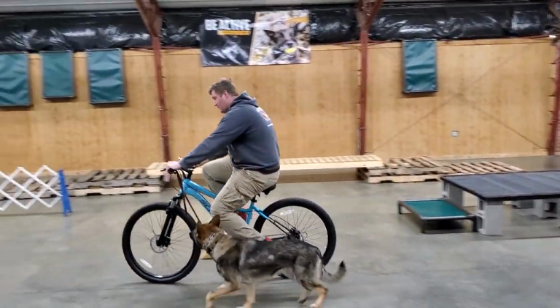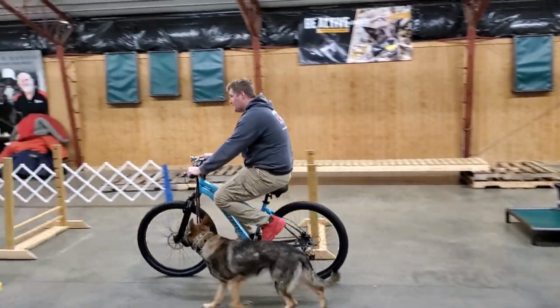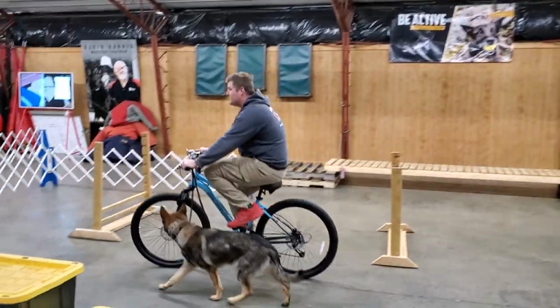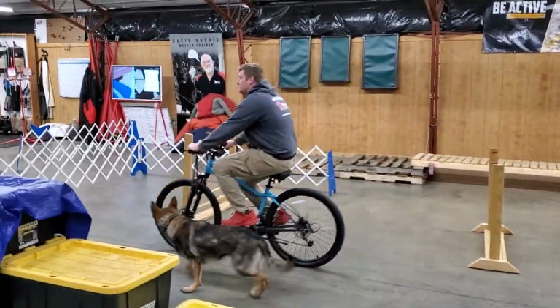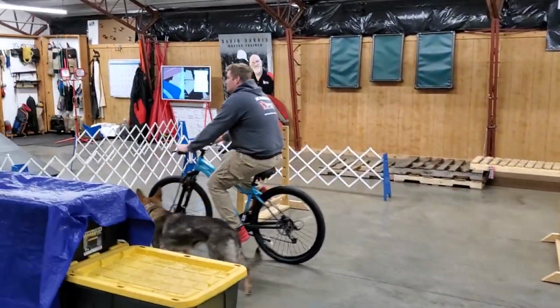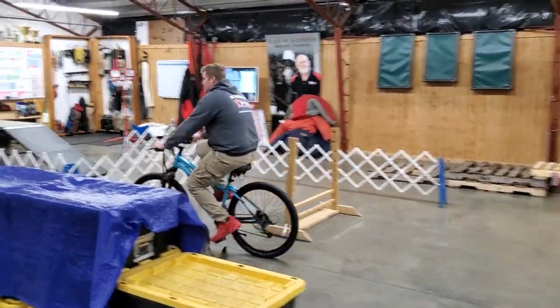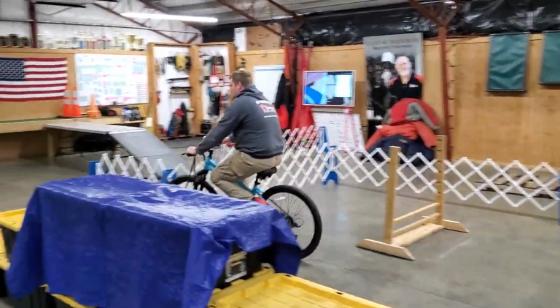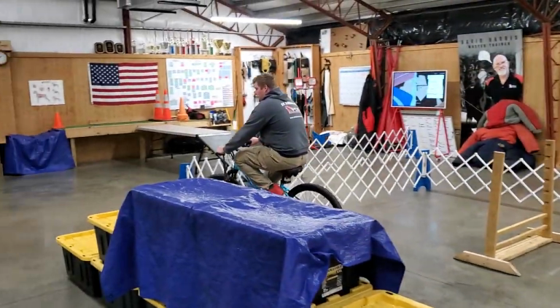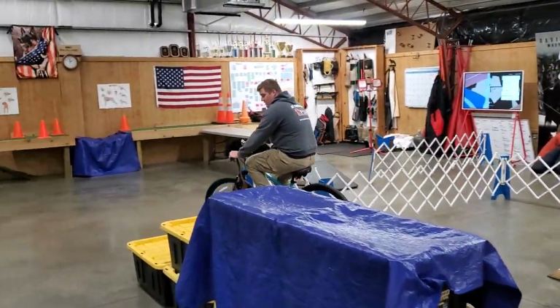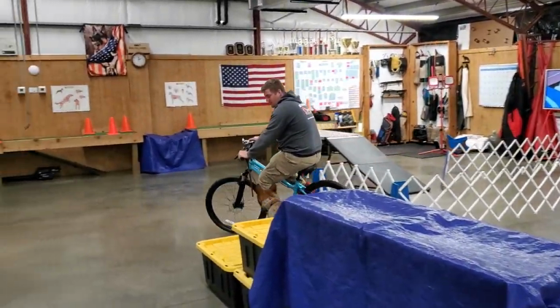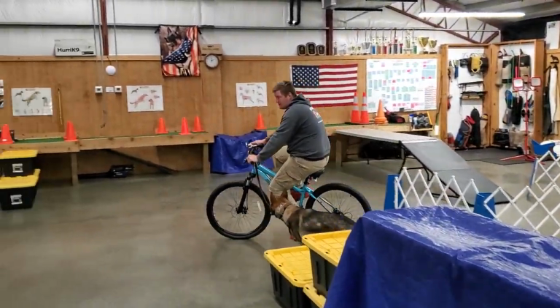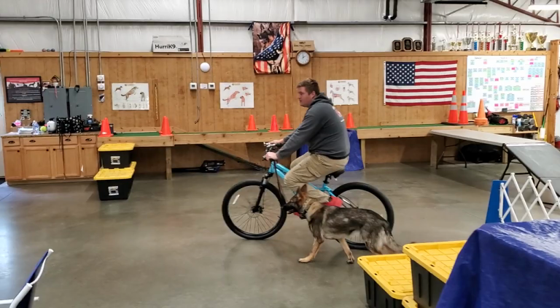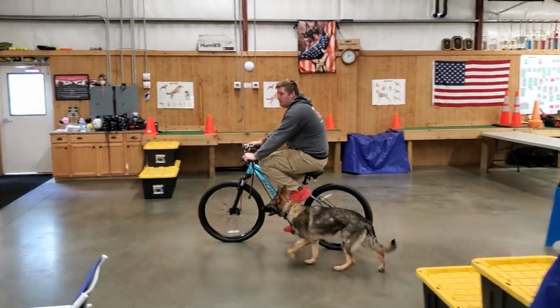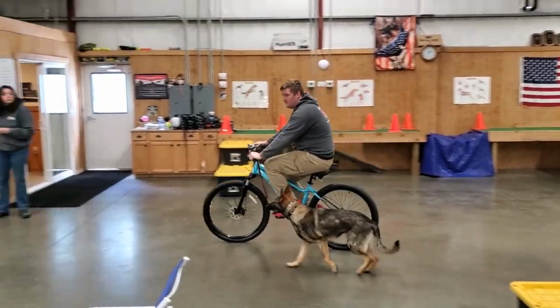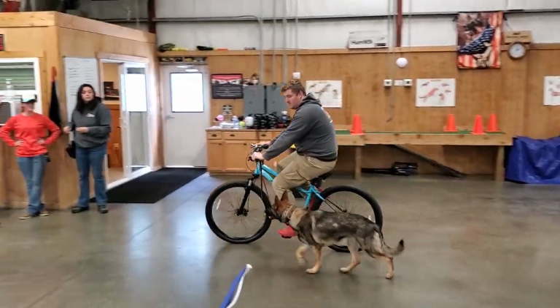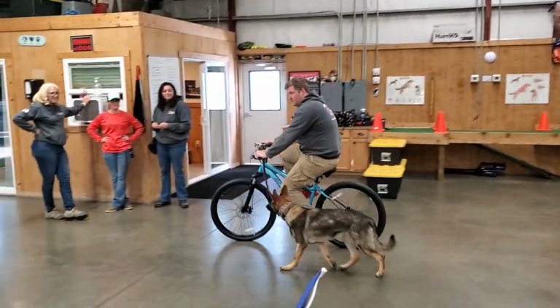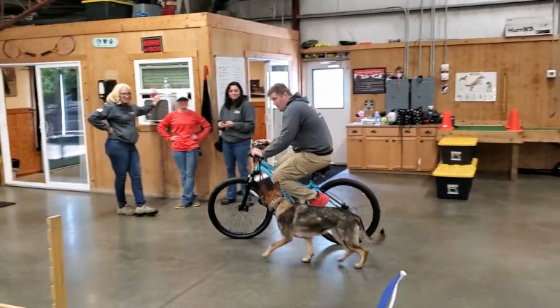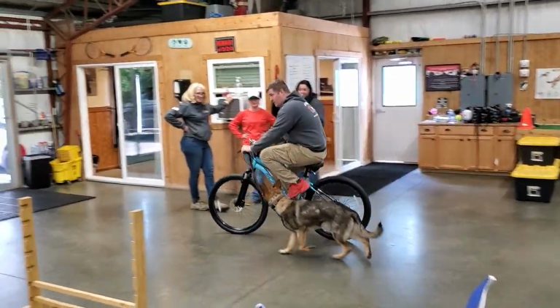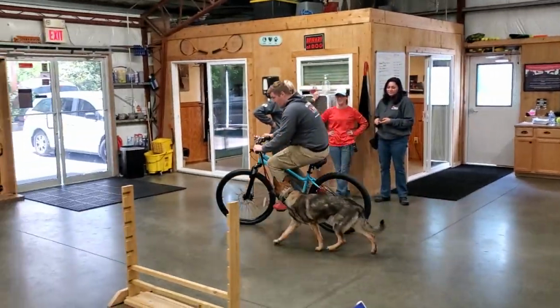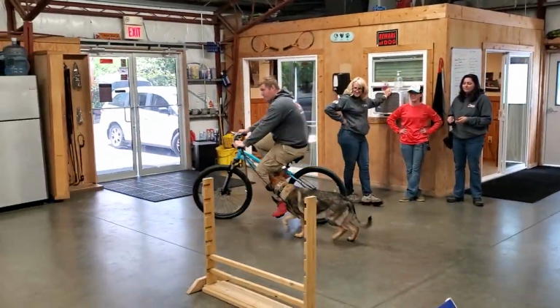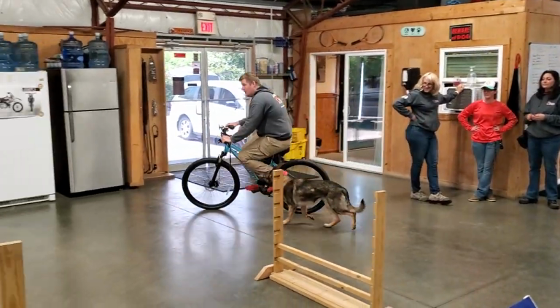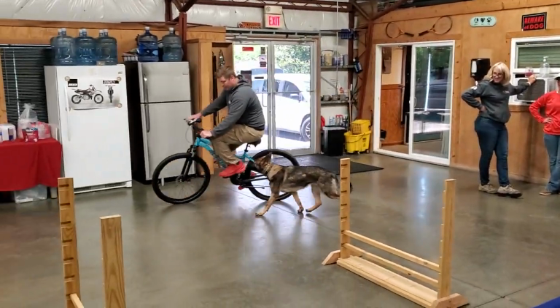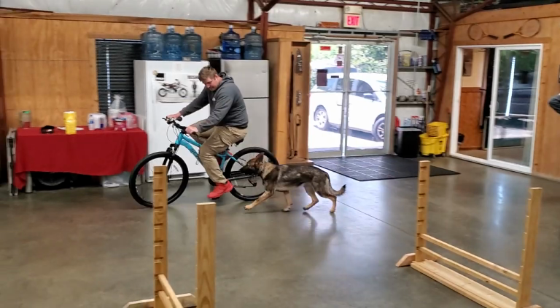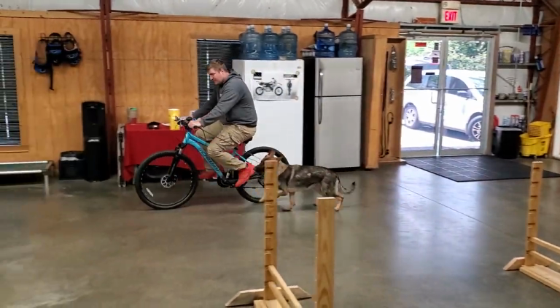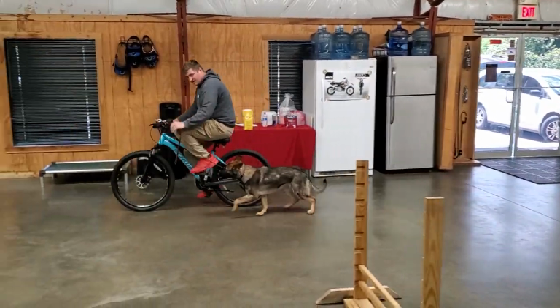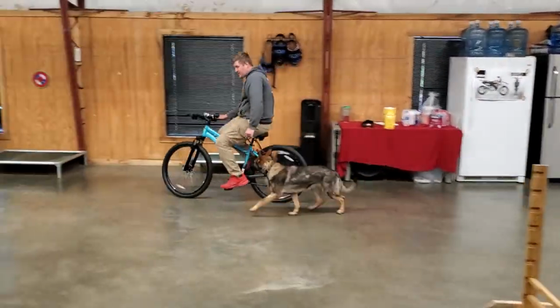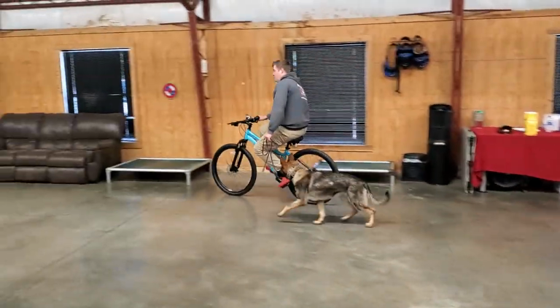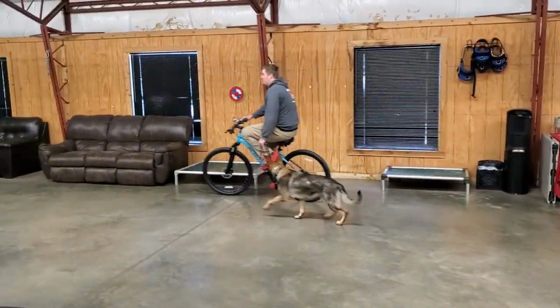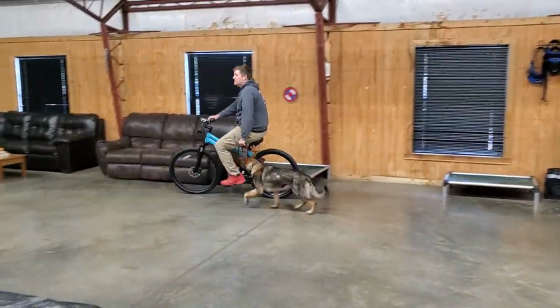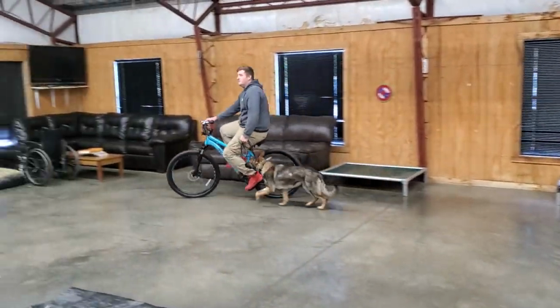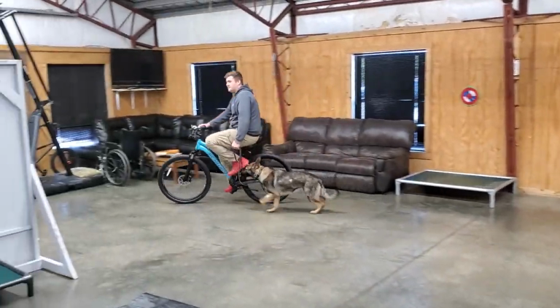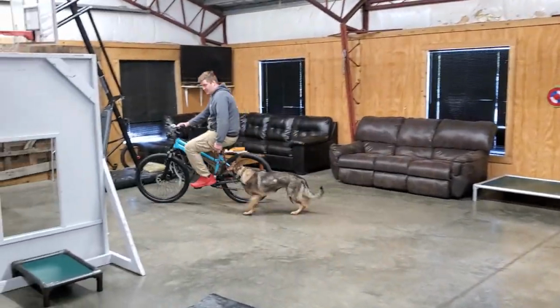That's really a big important part. I can see Velma is doing really well with that. If she goes a little bit too forward, Nick's gonna fuss at her a little bit to help her figure out where she's supposed to be, because this is a training drill that we're doing here.